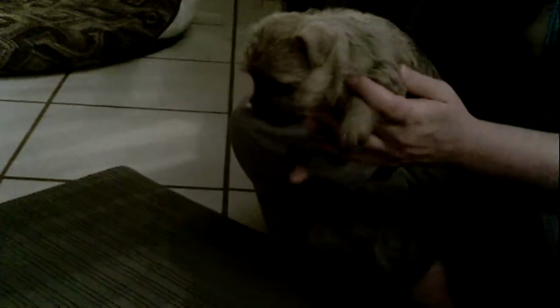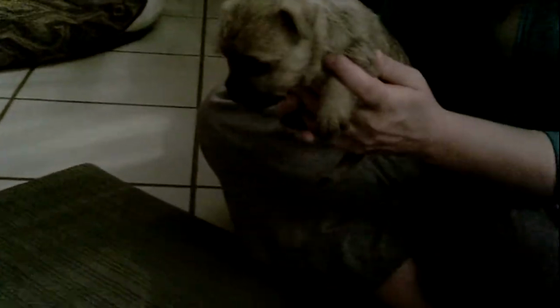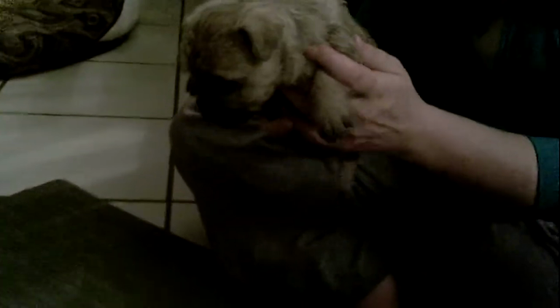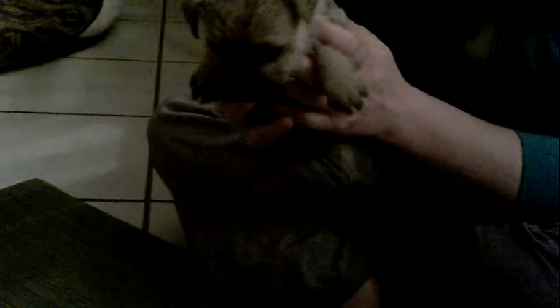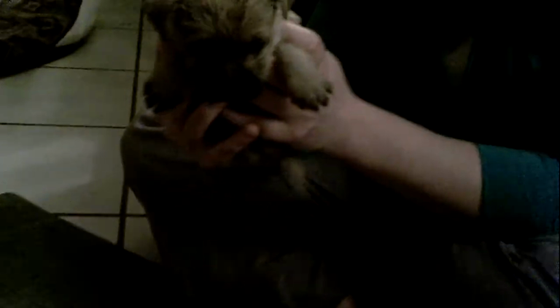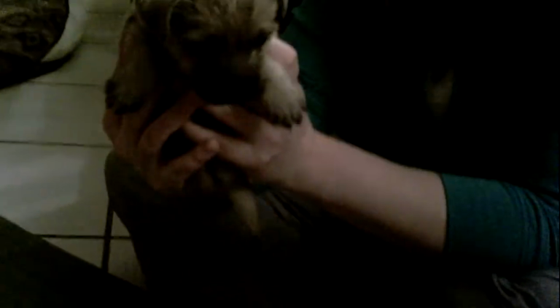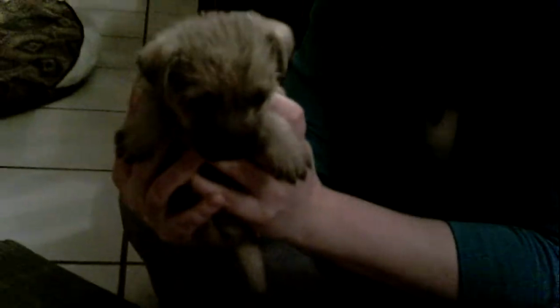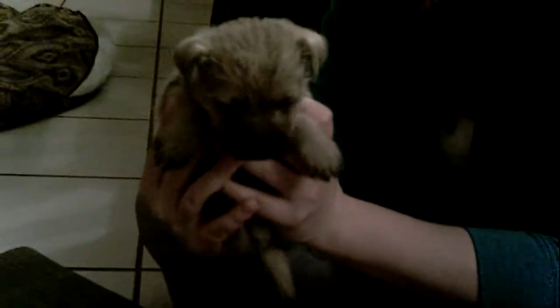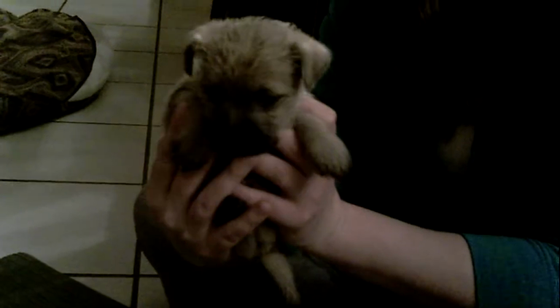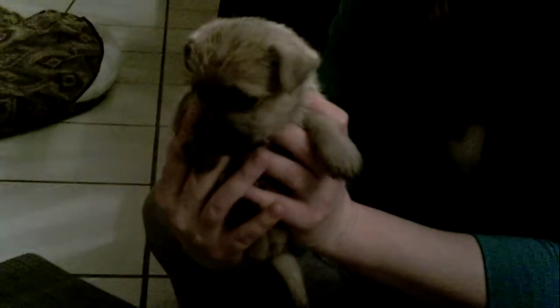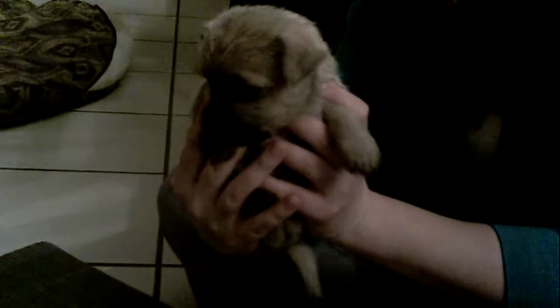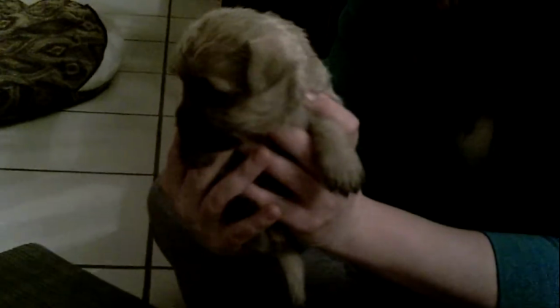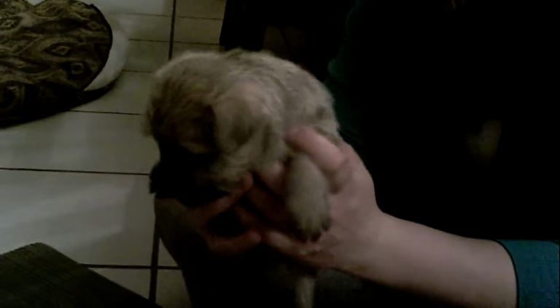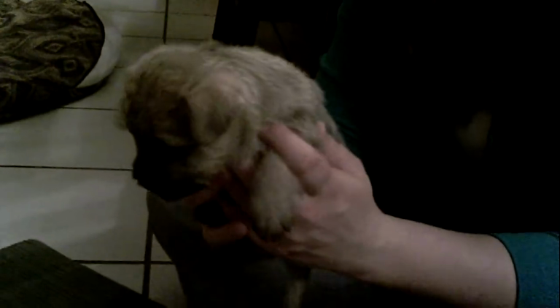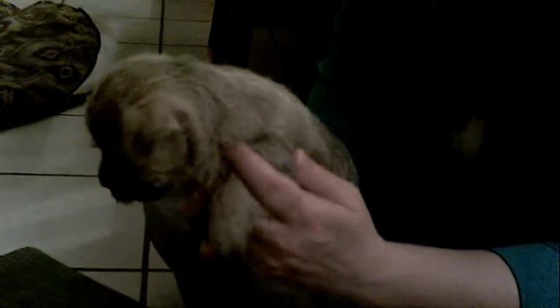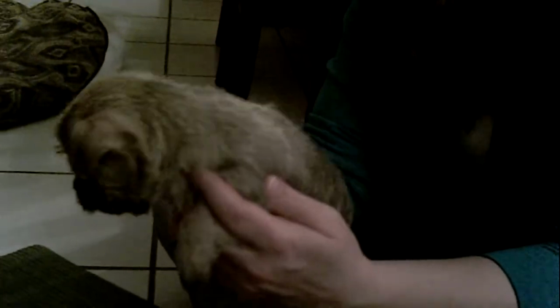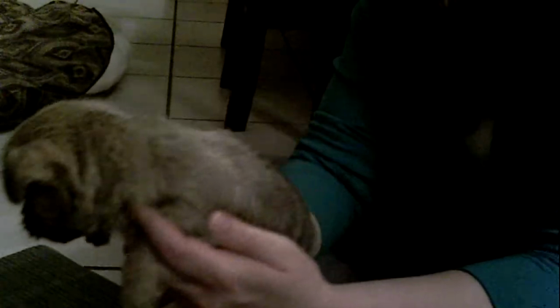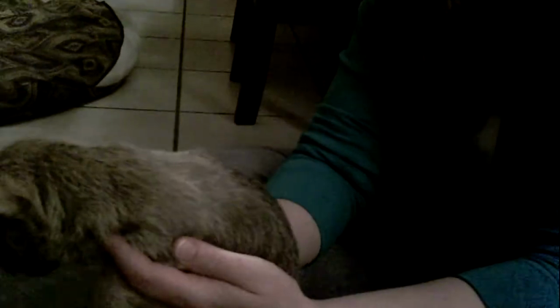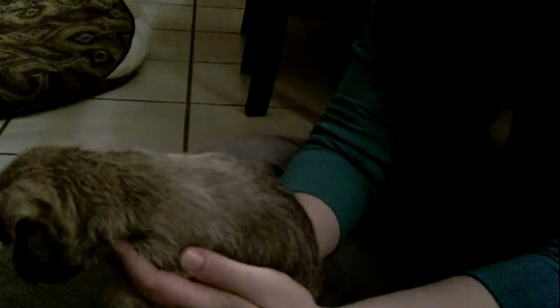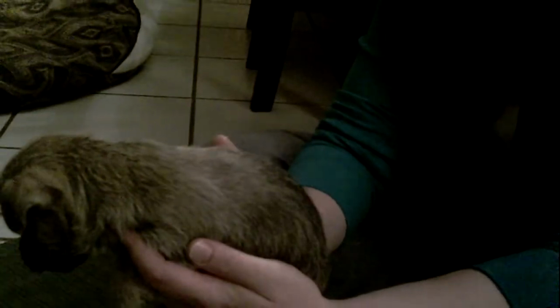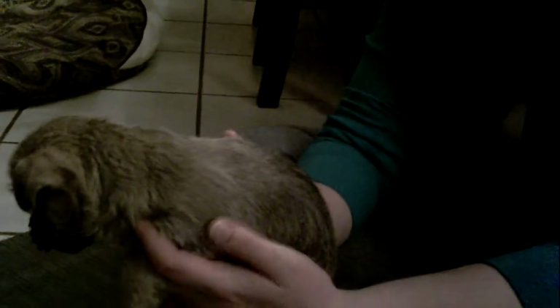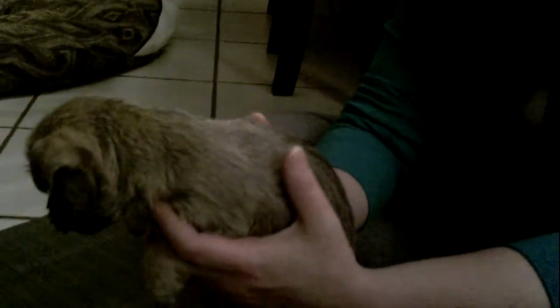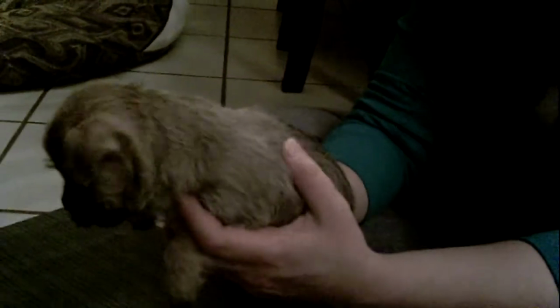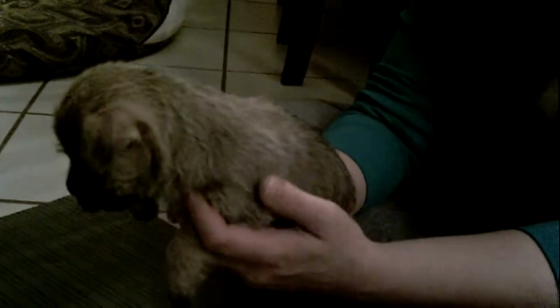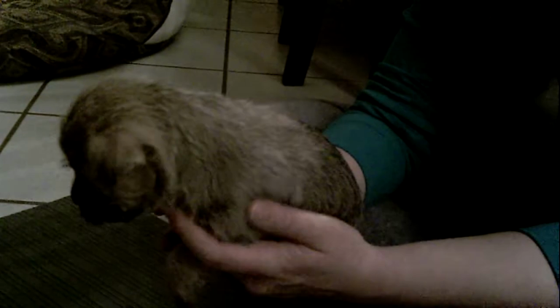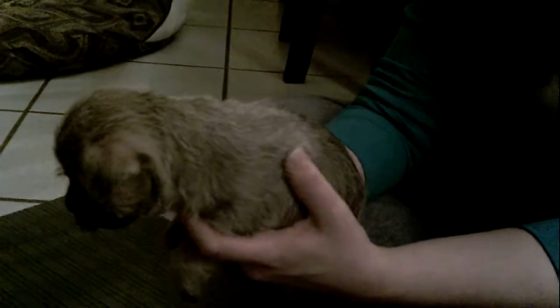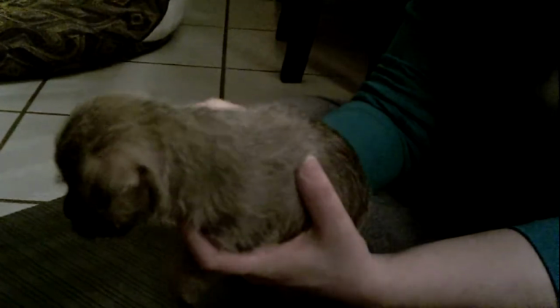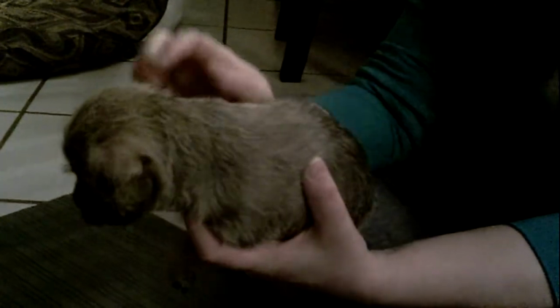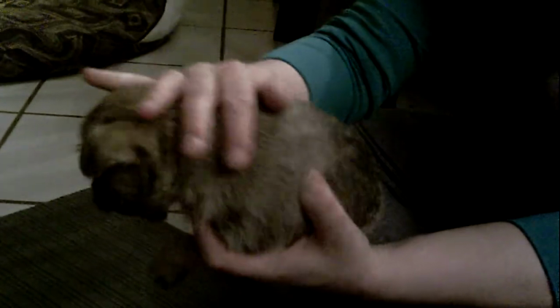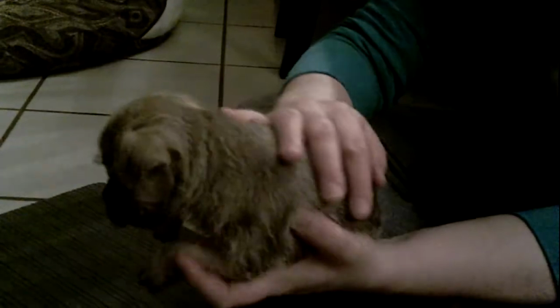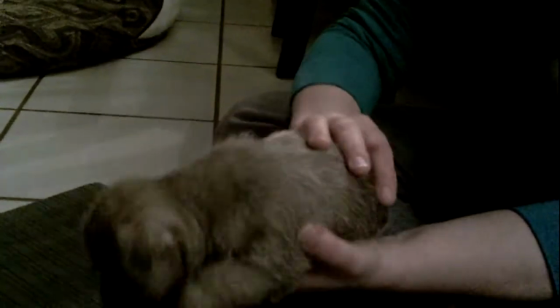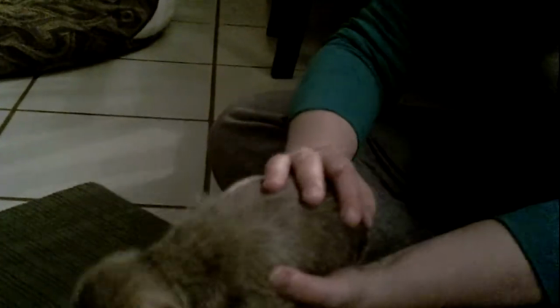Here we have a Wheaton female. They all actually have really nice dark points and dark muzzles.